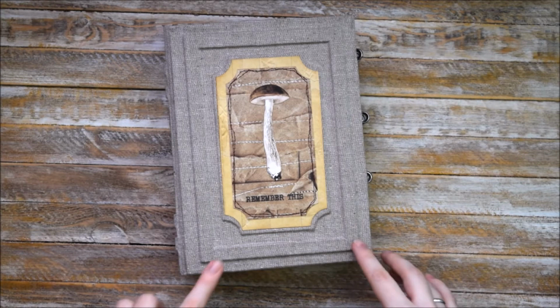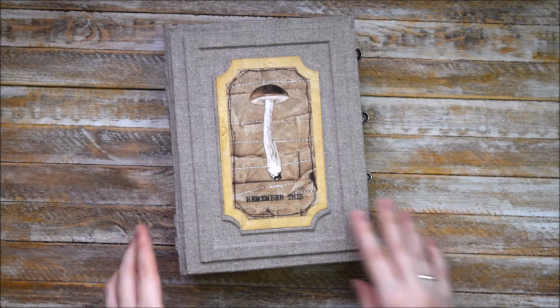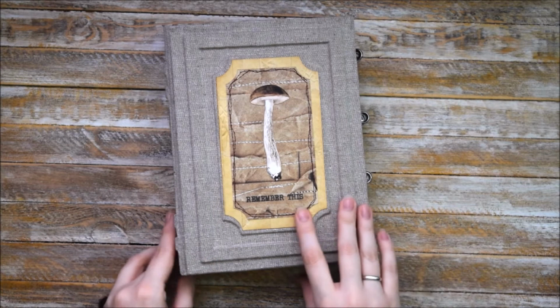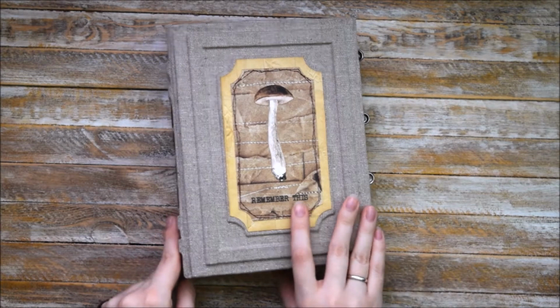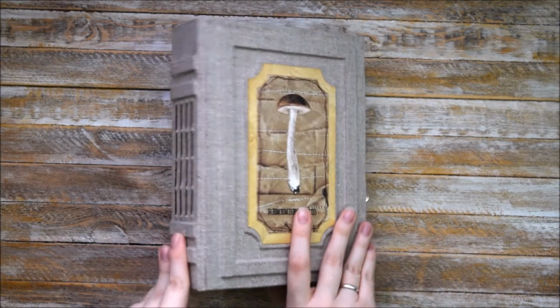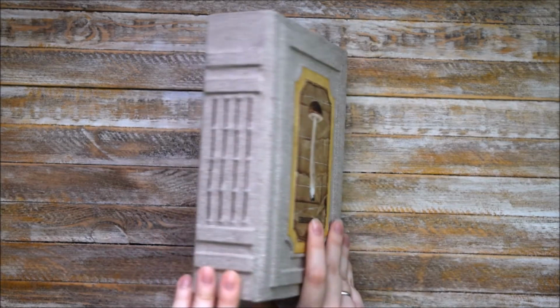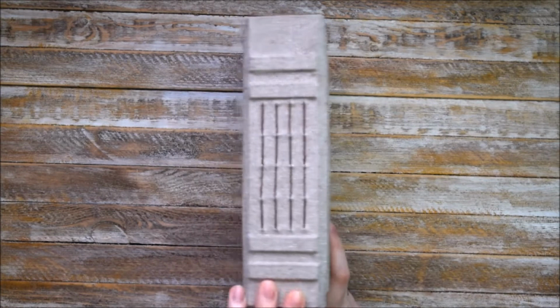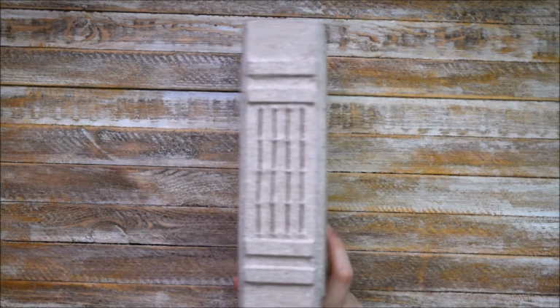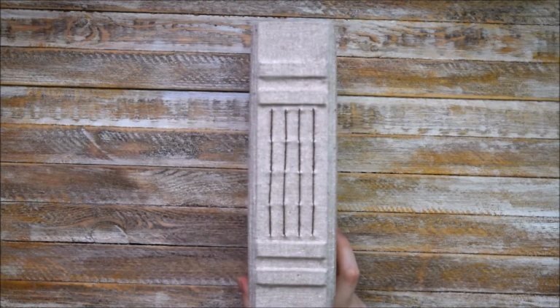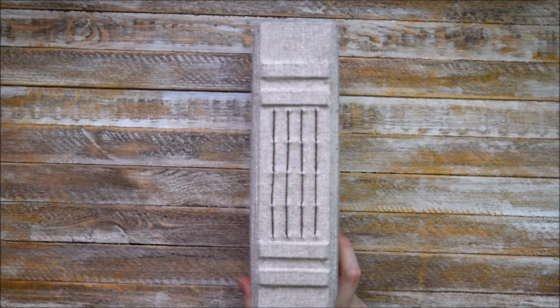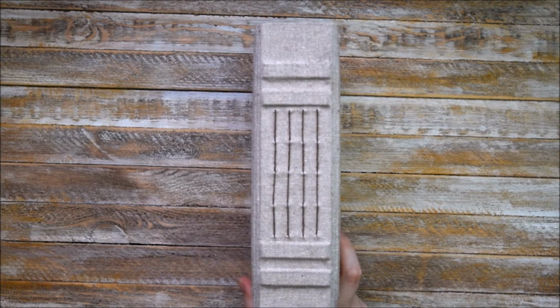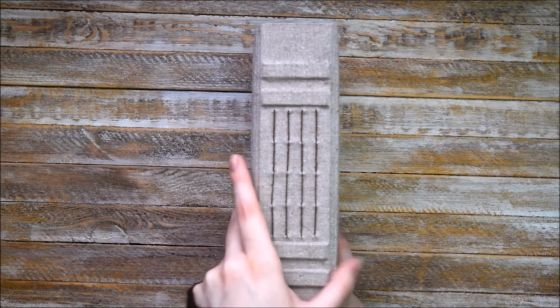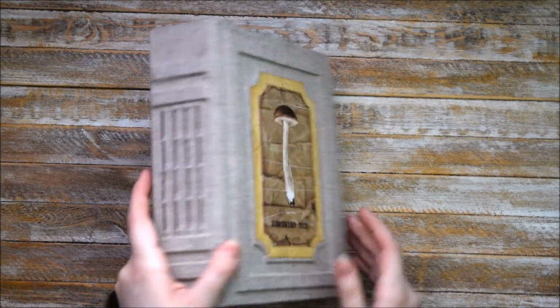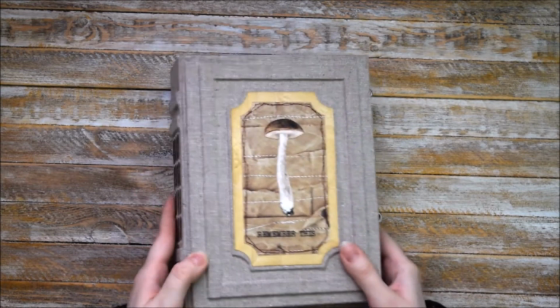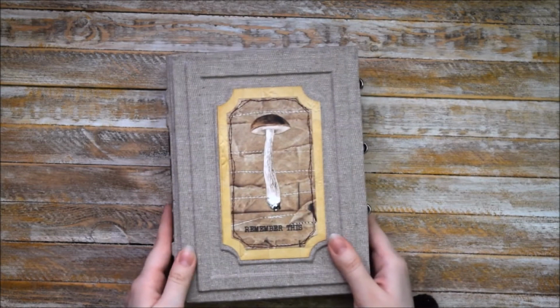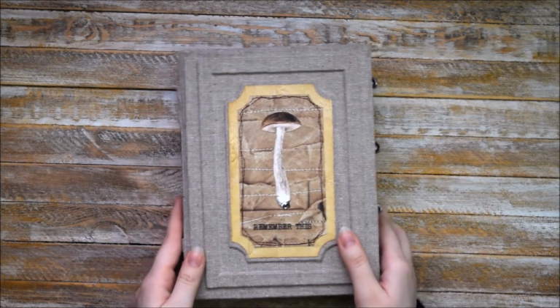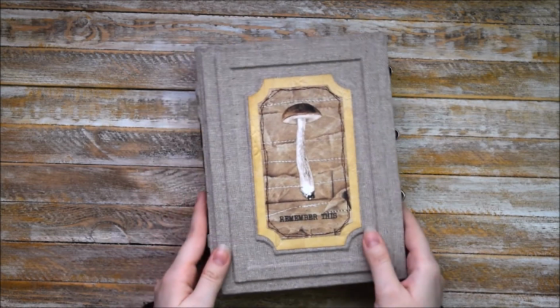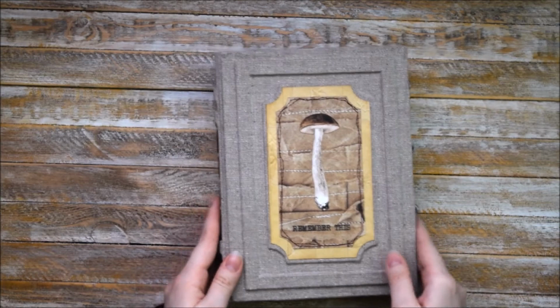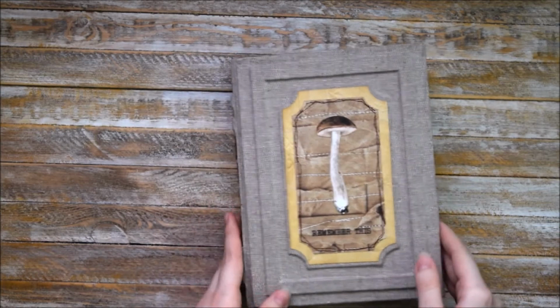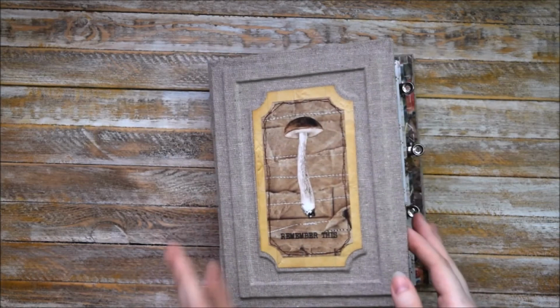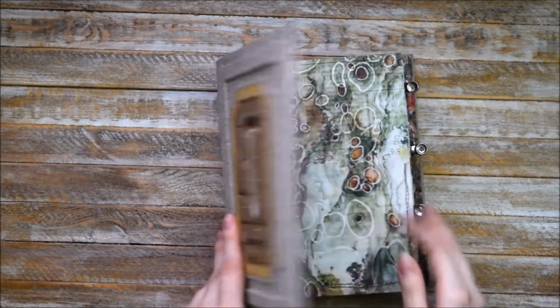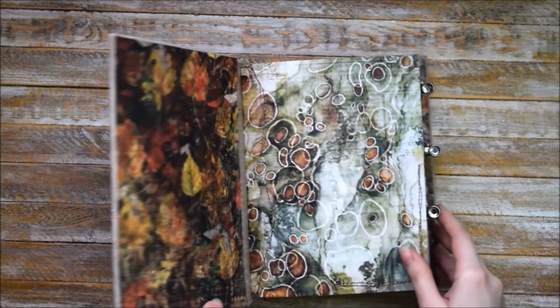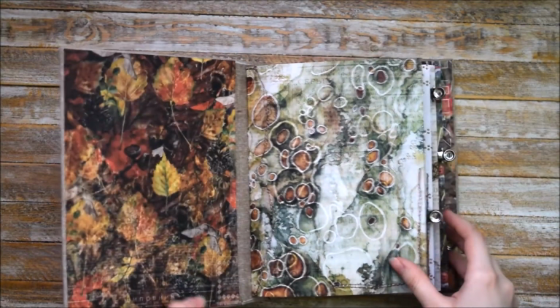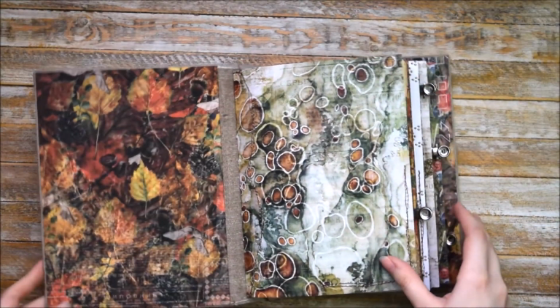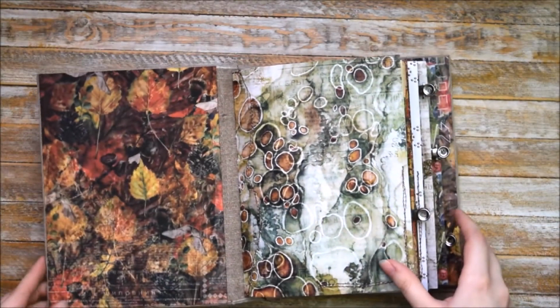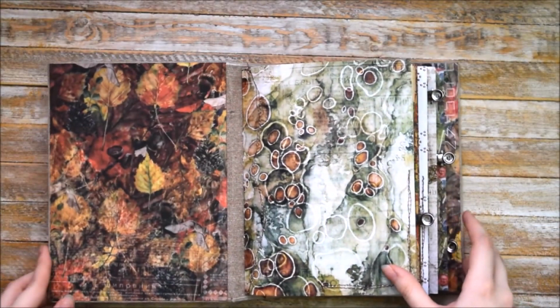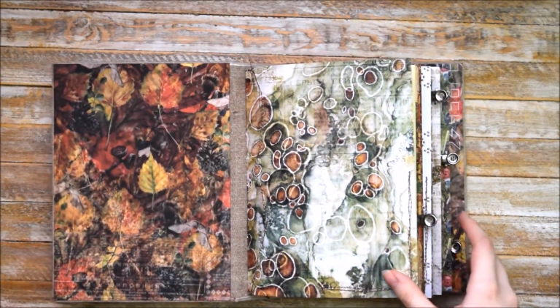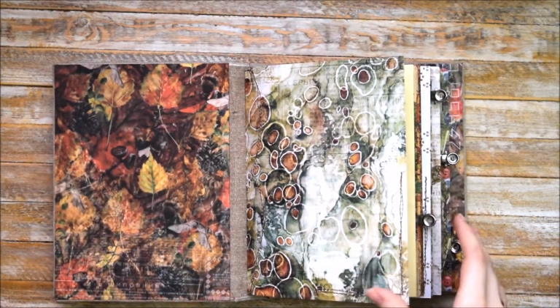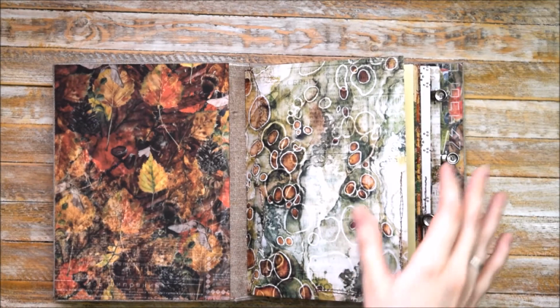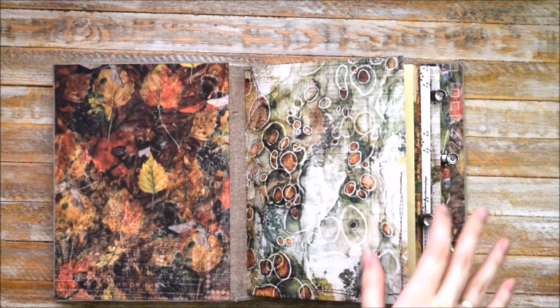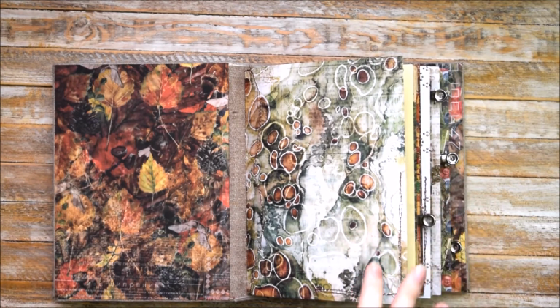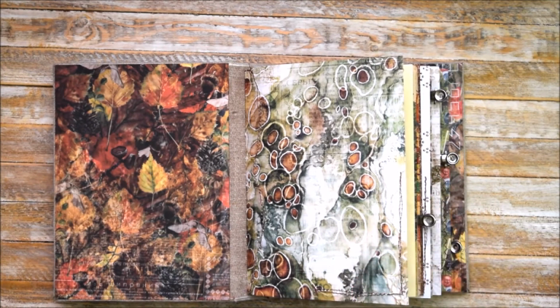This junk journal consists of 4 signatures, and lots of pages, pockets, tag spots and so on. So let's have a closer look.